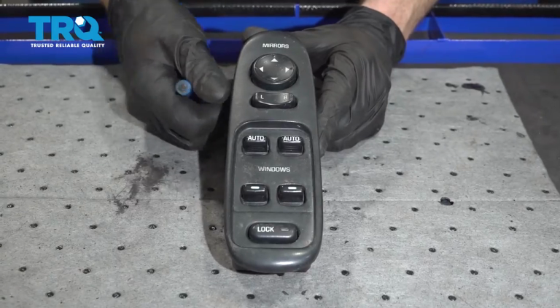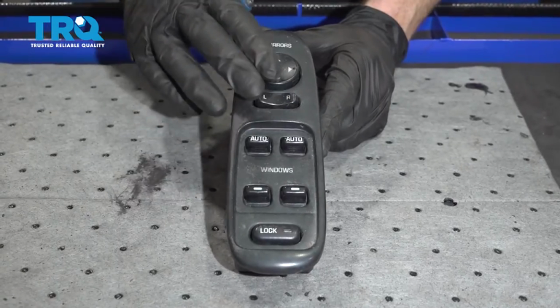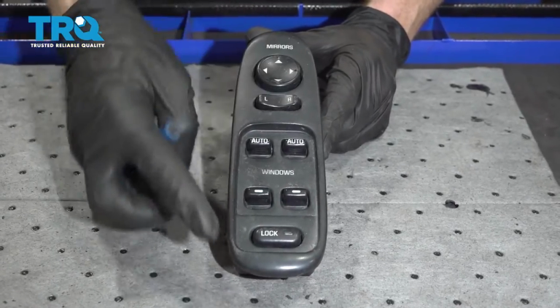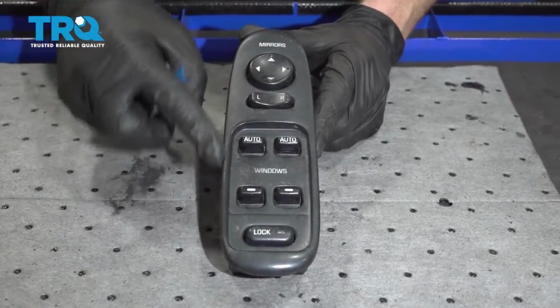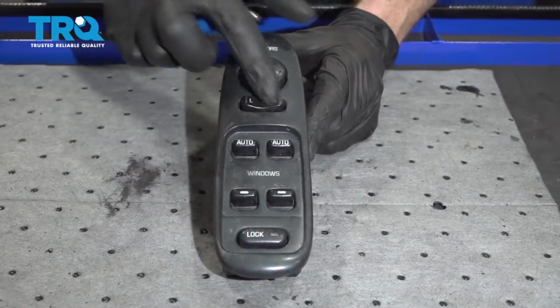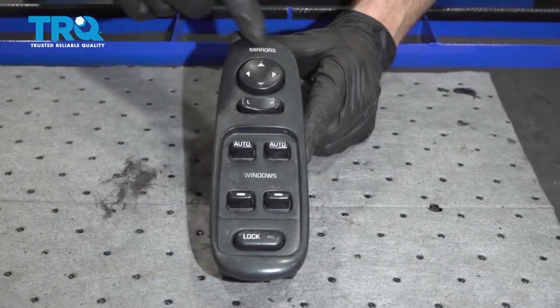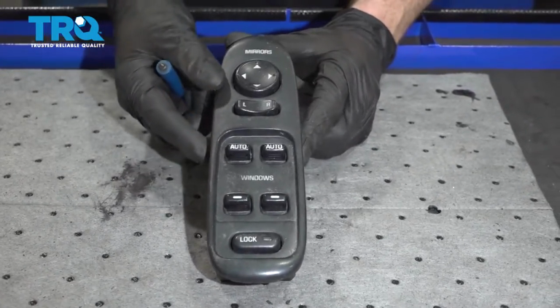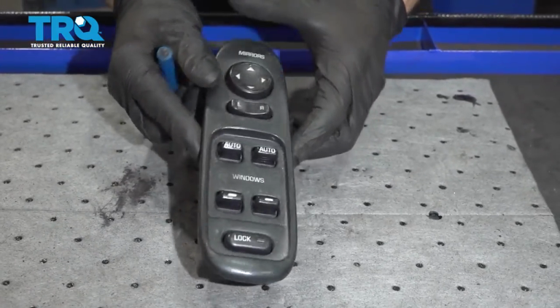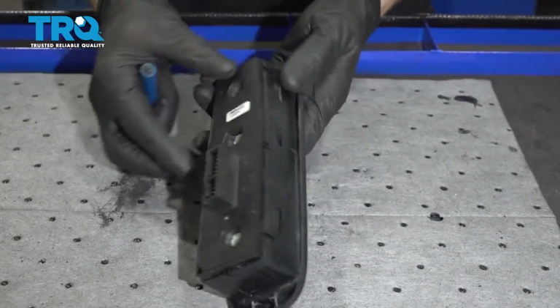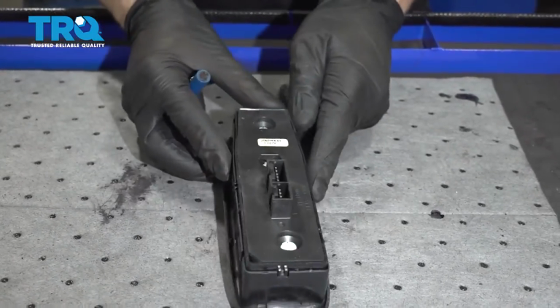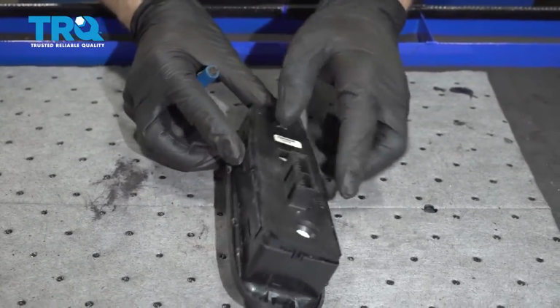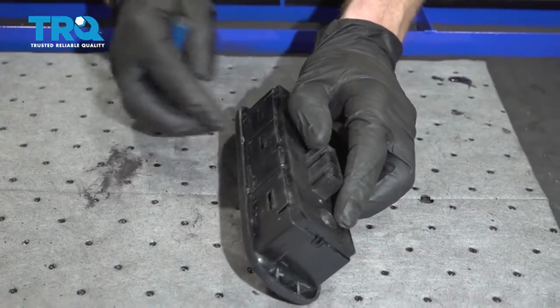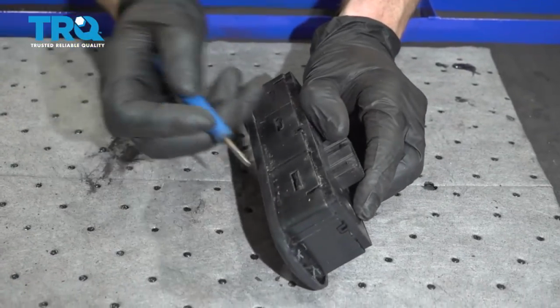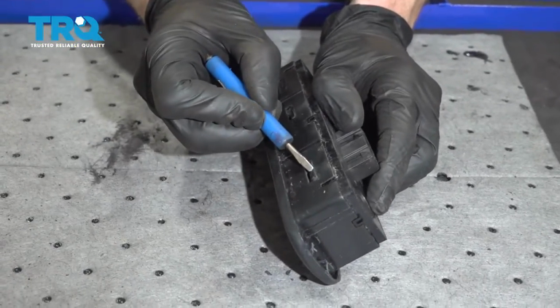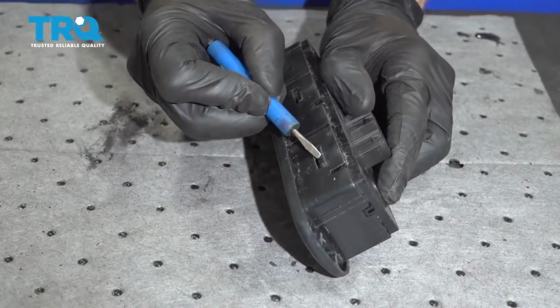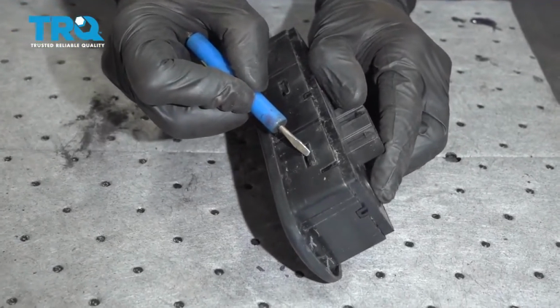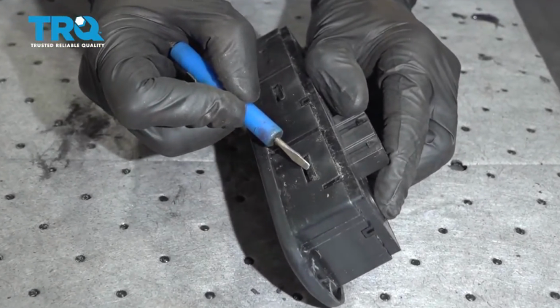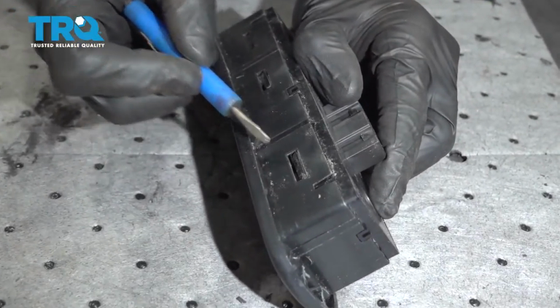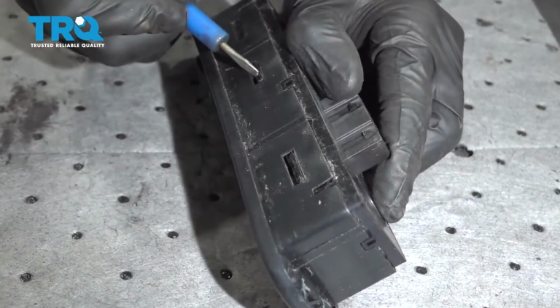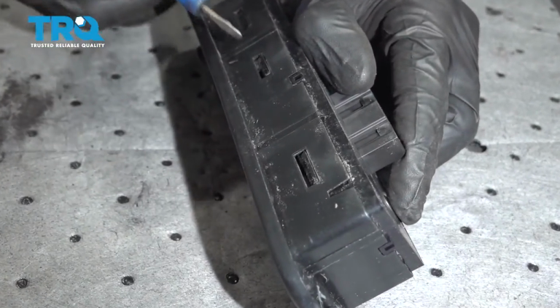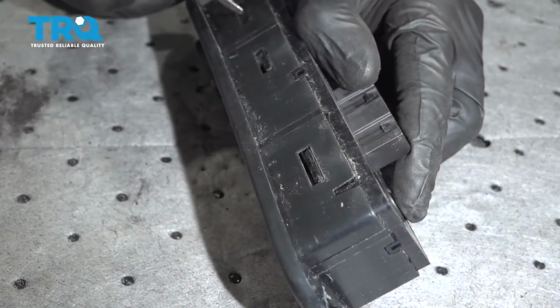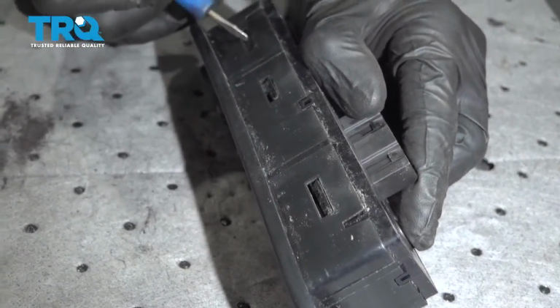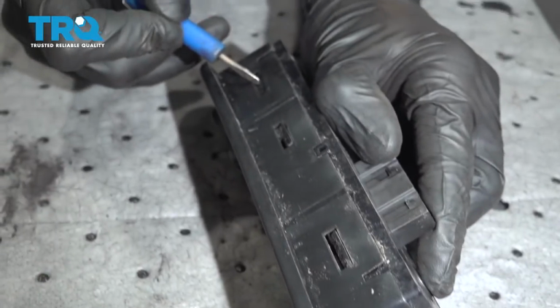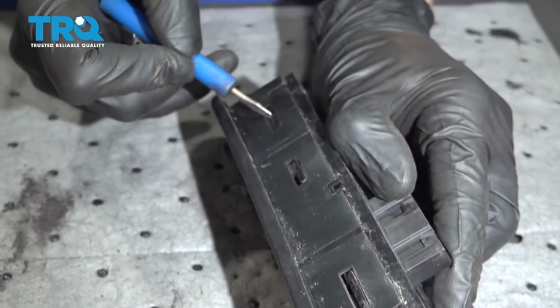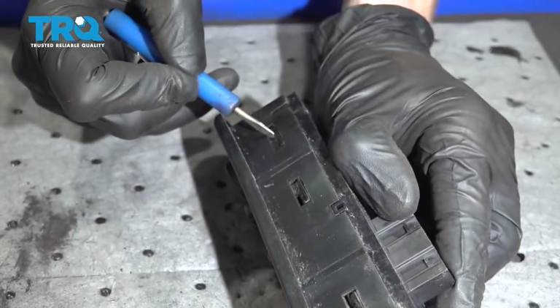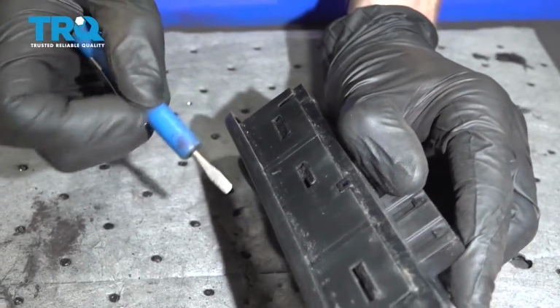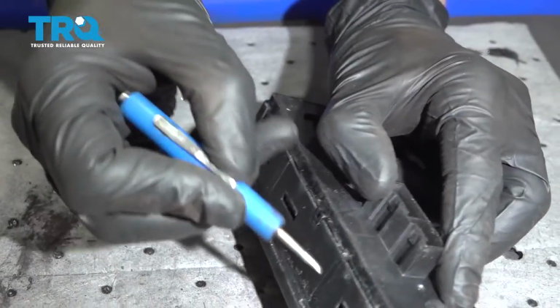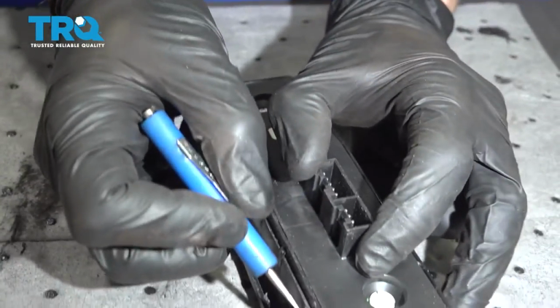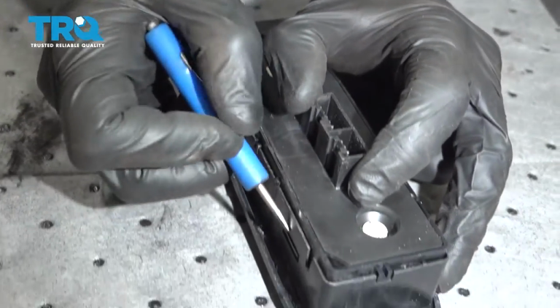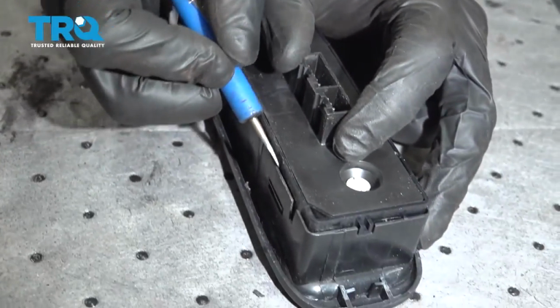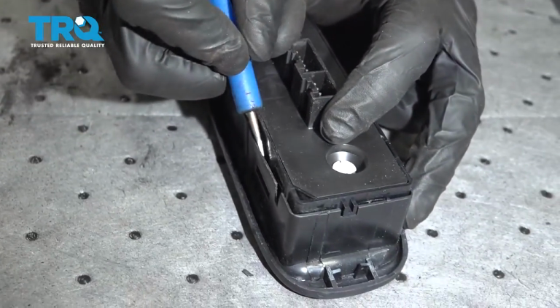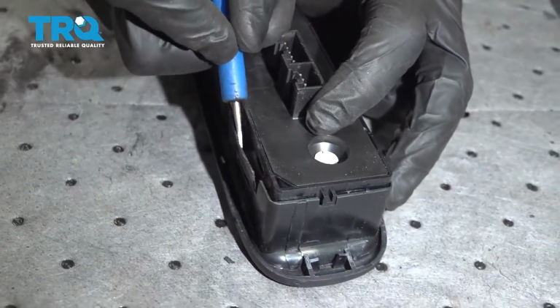Now it's going to be time to go ahead and take our switch out of this plastic bezel area. To do that, we're going to turn this right over, and if you look at it along each of the sides you're going to find some locking tabs. To start pulling the locking tabs apart, carefully get in between this area.